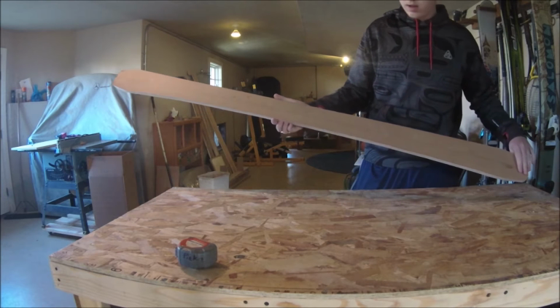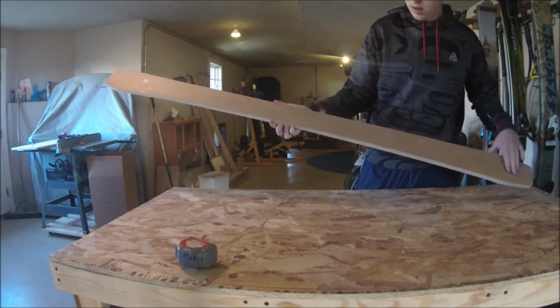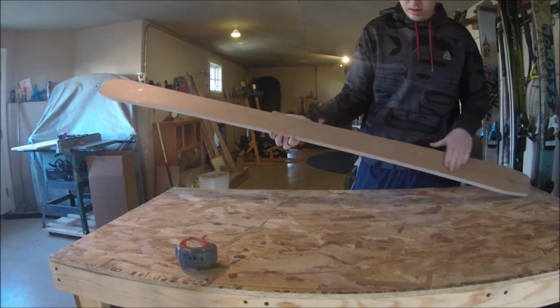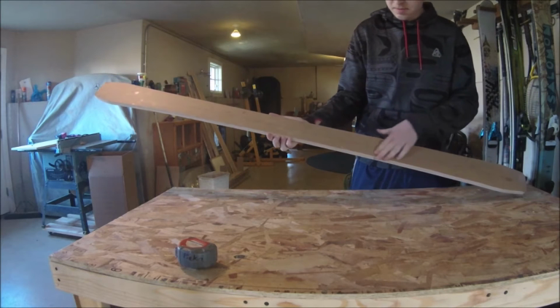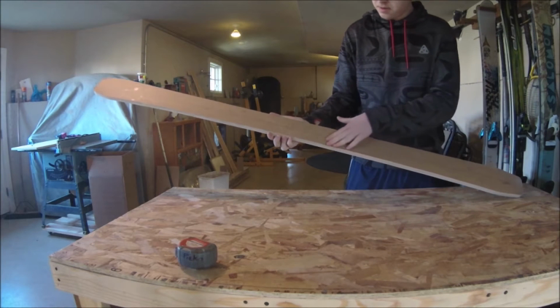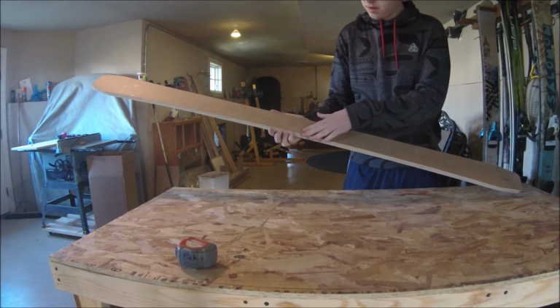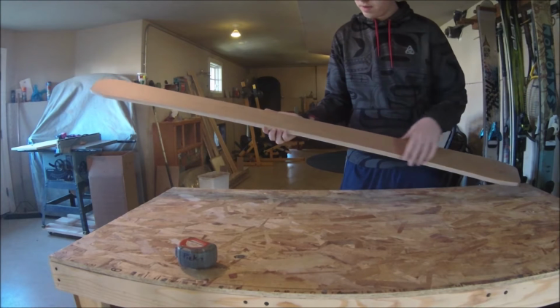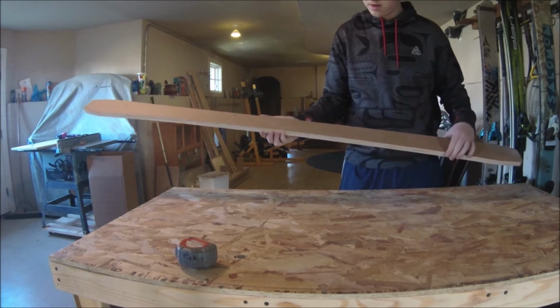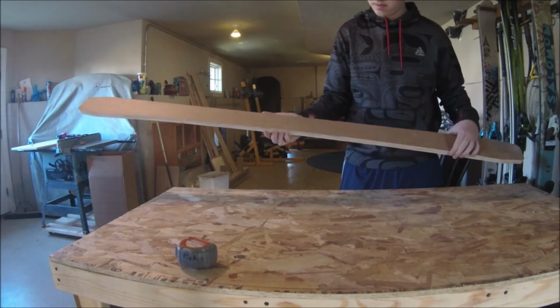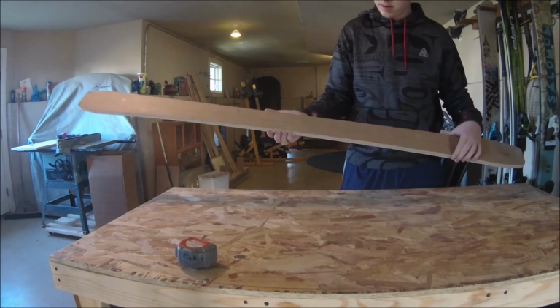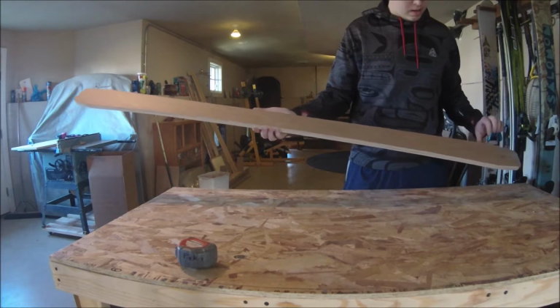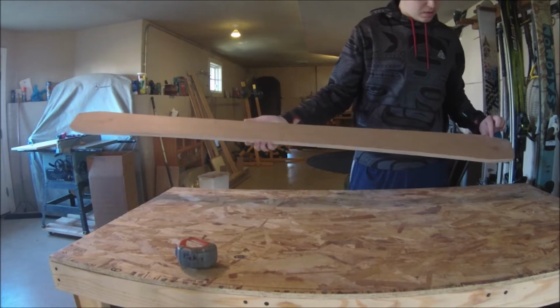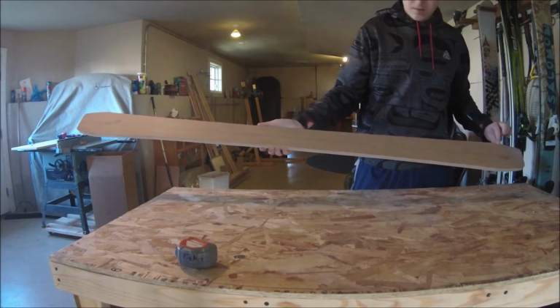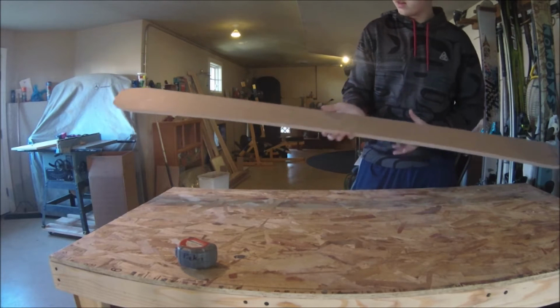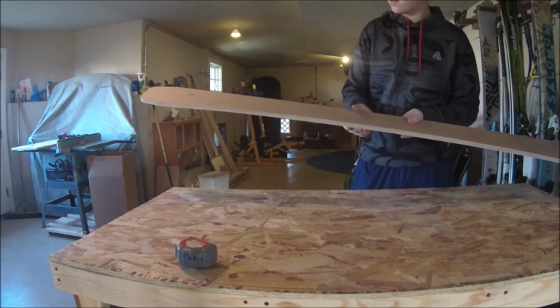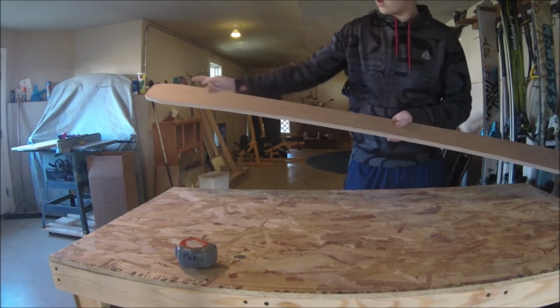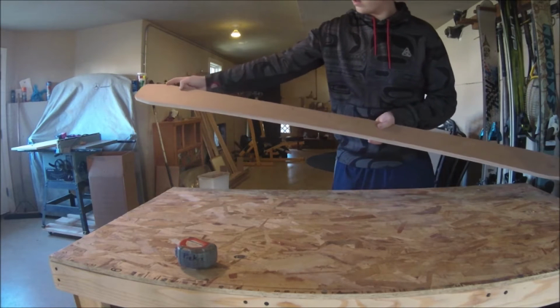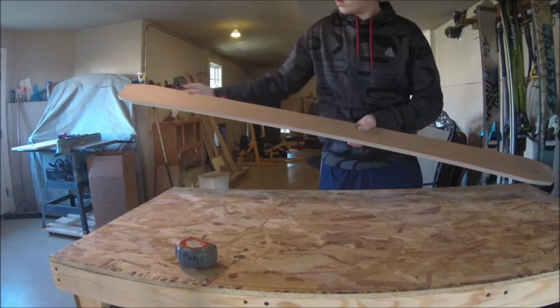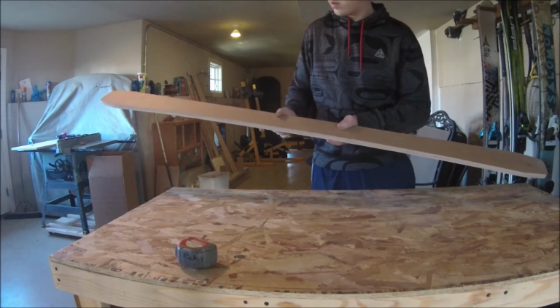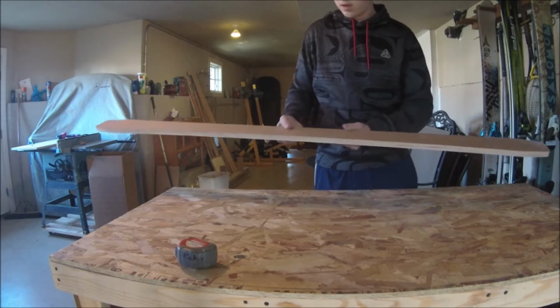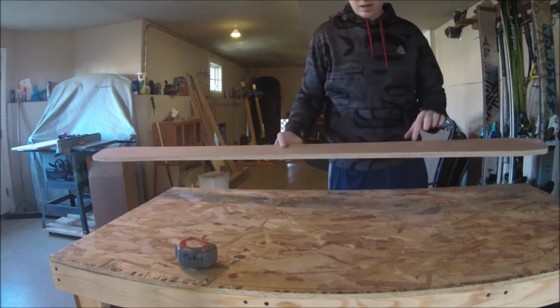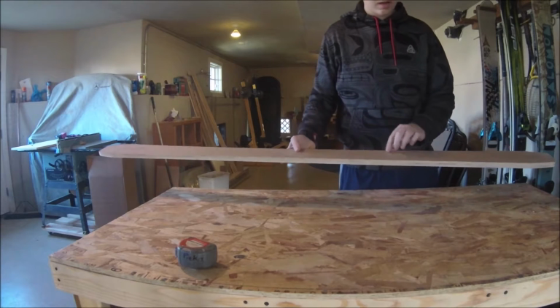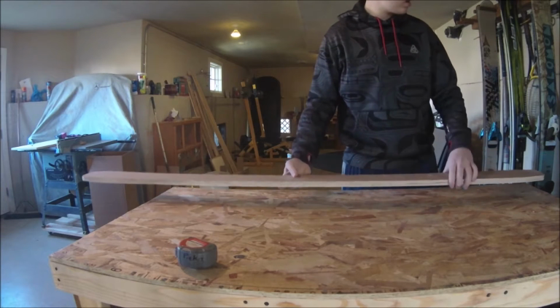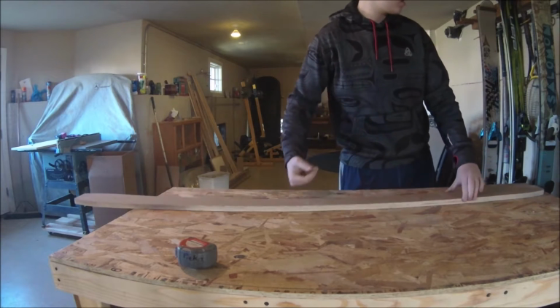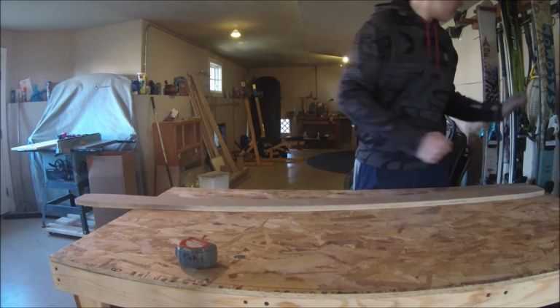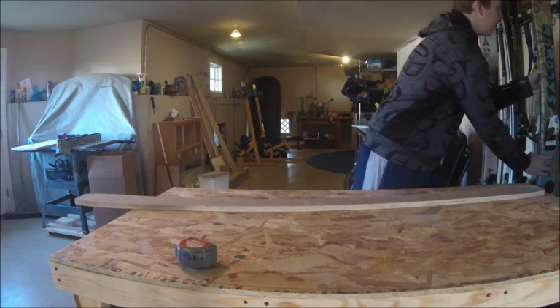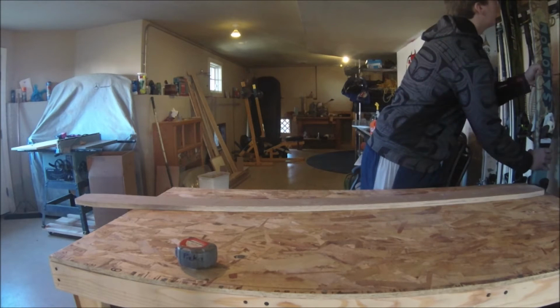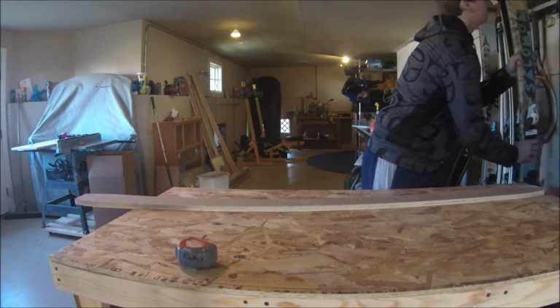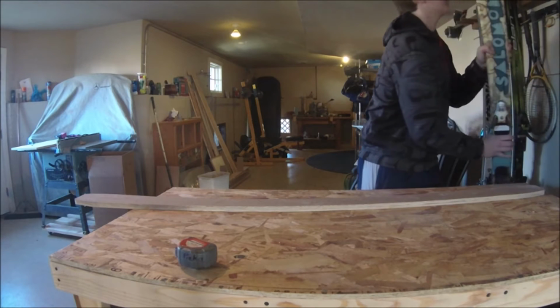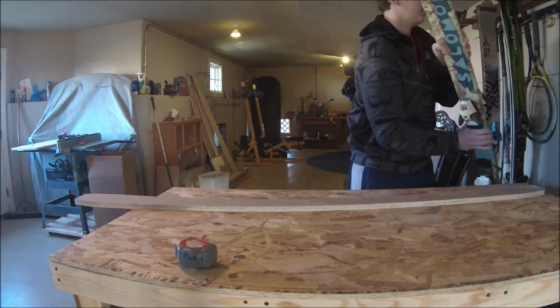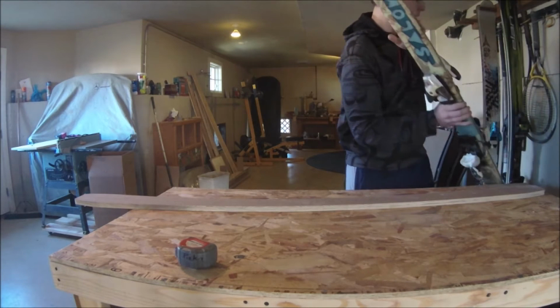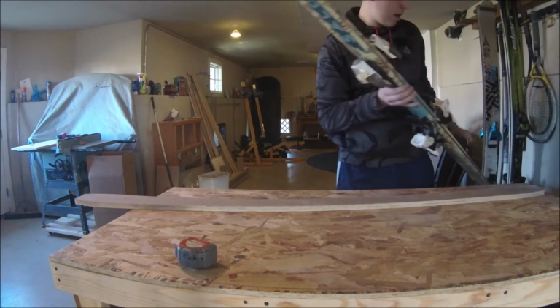I first started off with a piece of three-quarter inch plywood. I then spray adhesived a piece of paper and measured four and a quarter inches in. This is different for every ski, but that is where the widest point of my skis is going to be.